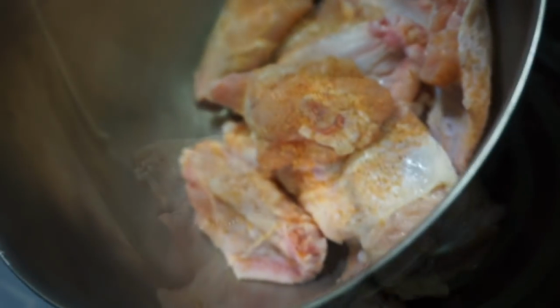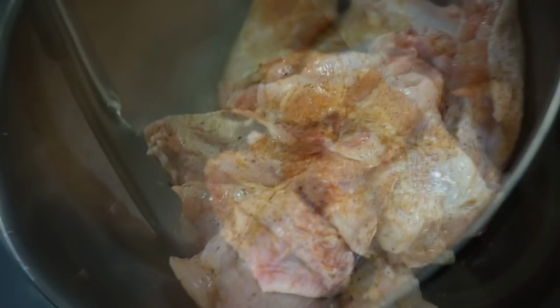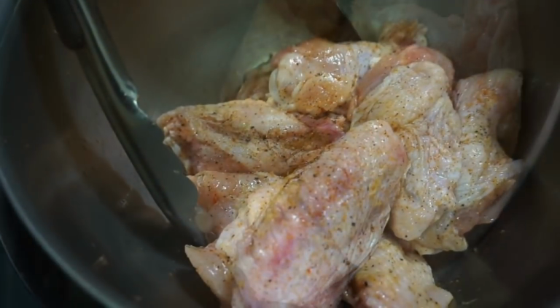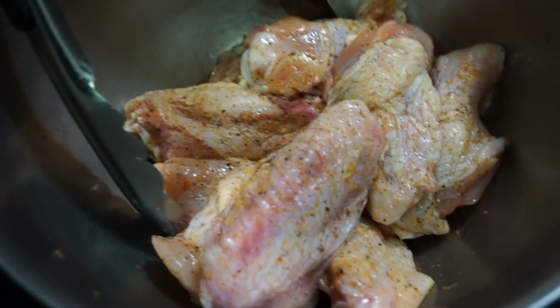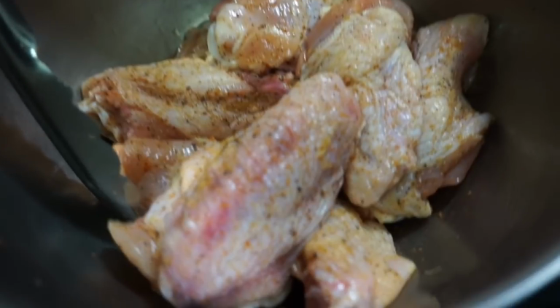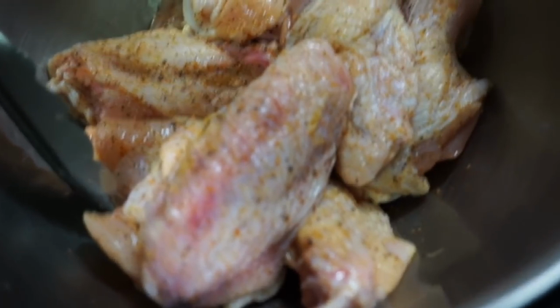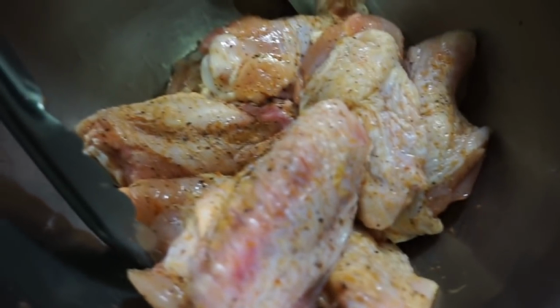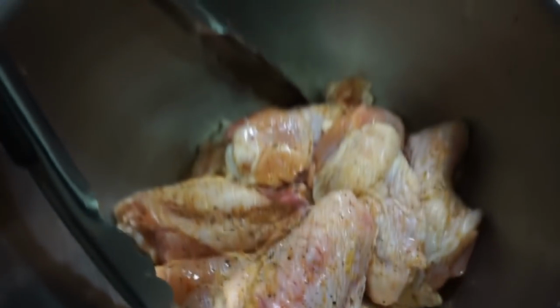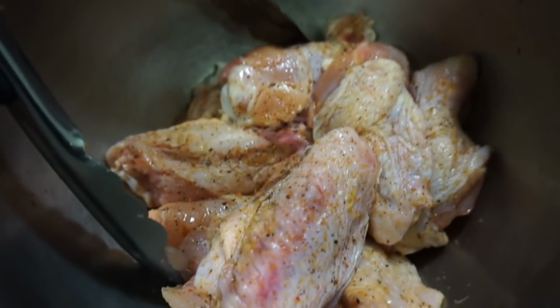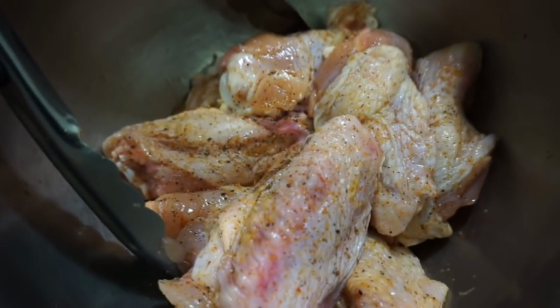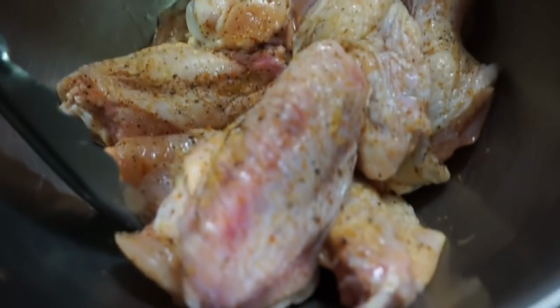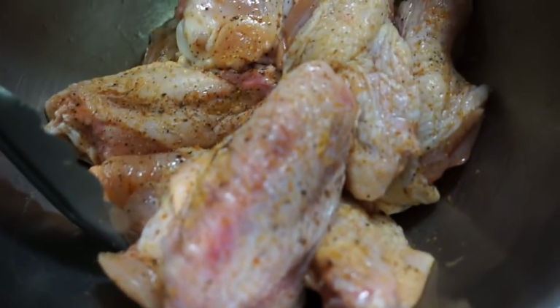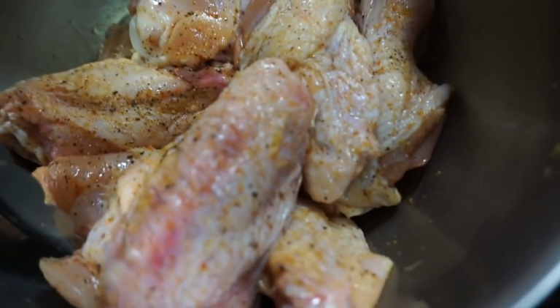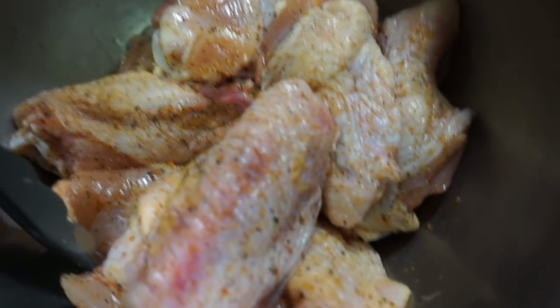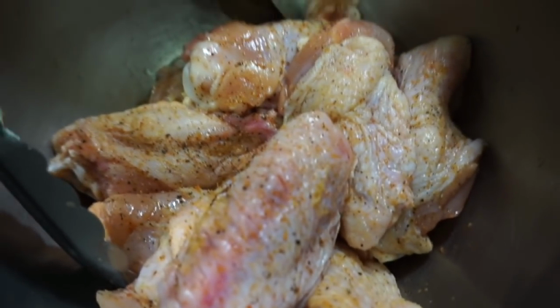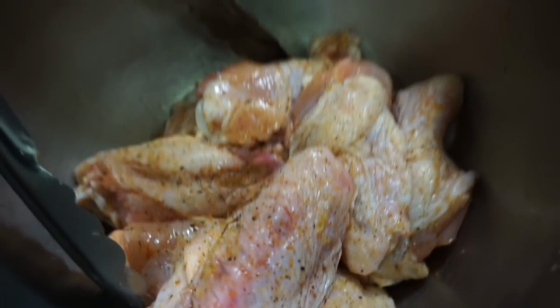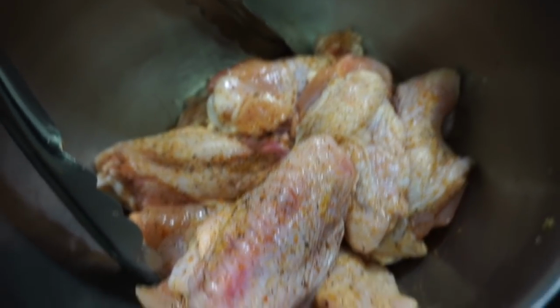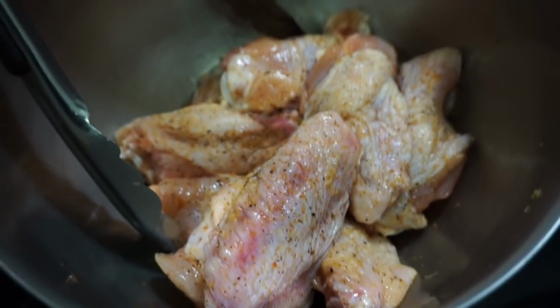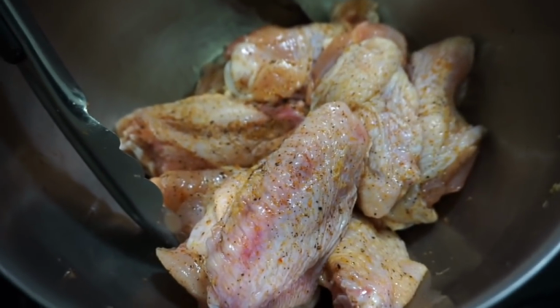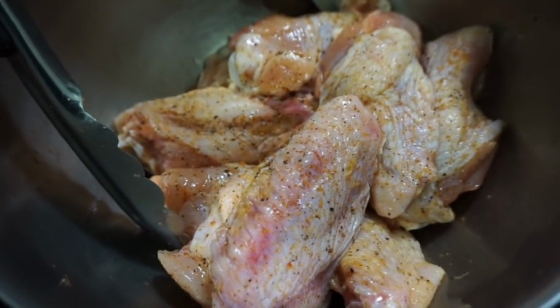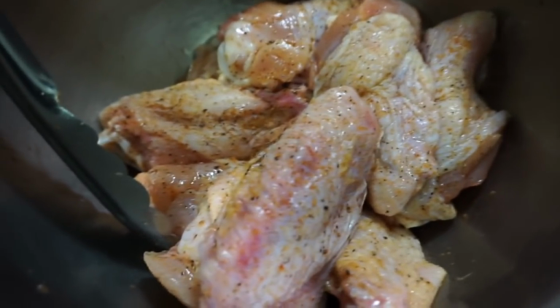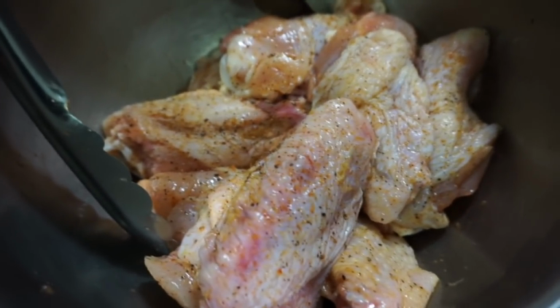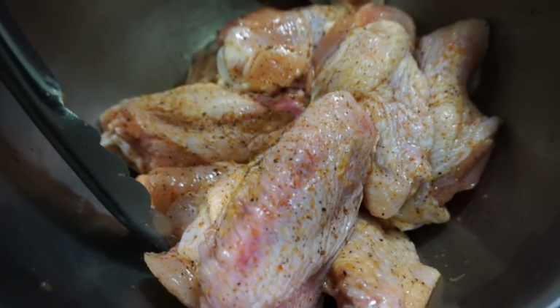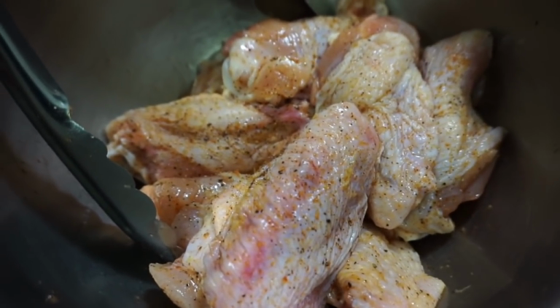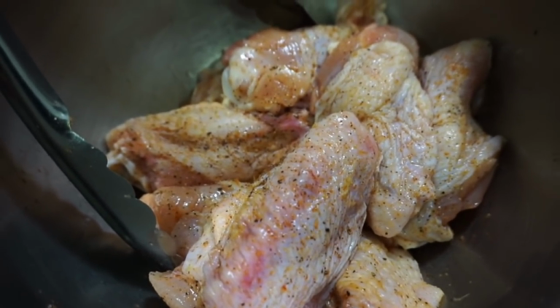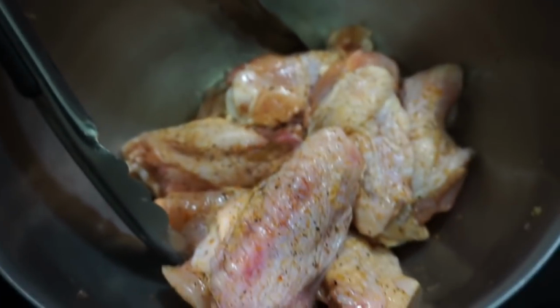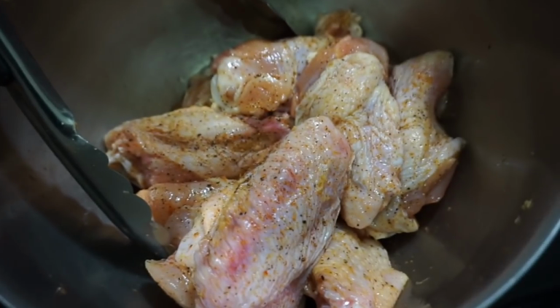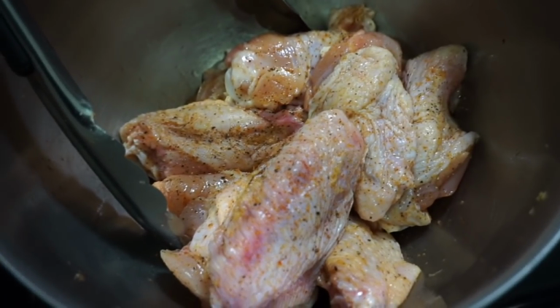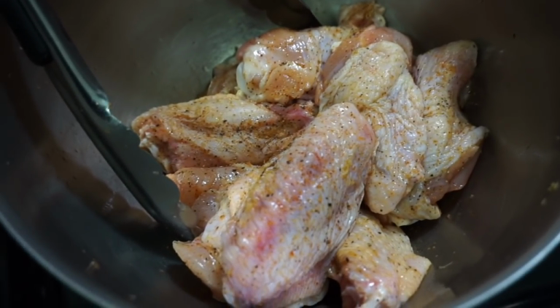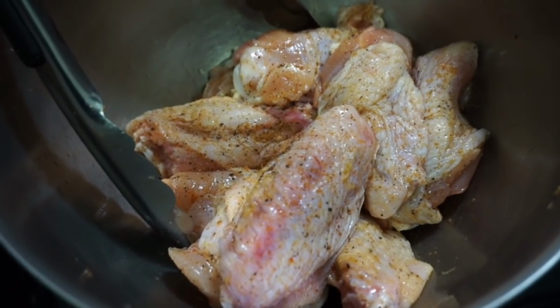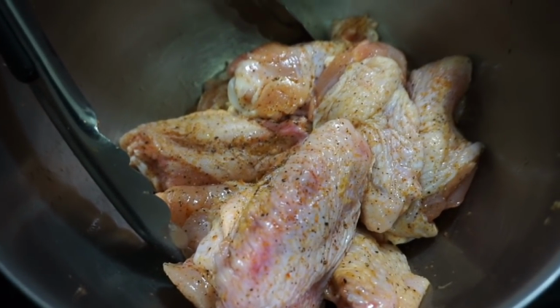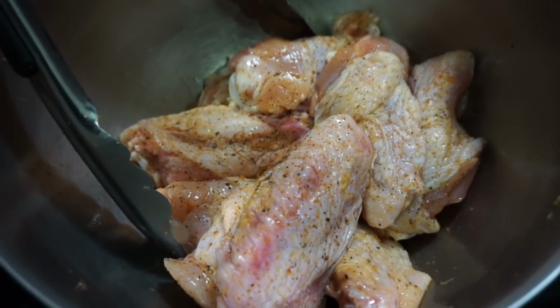These are how the wings are going to look once you're done seasoning them. Remember that you don't want to put a whole lot of salt because your hot sauce is kind of salty within itself — you don't want to eat a whole lot of salt. Now these are ready to go into the air fryer.